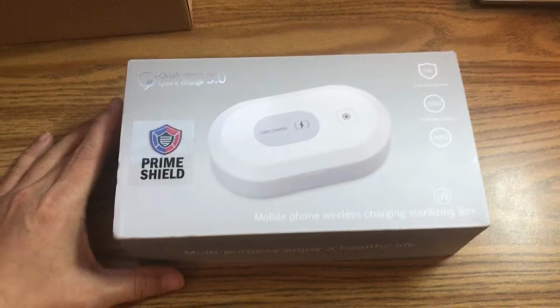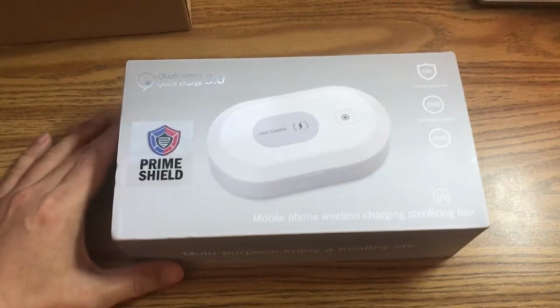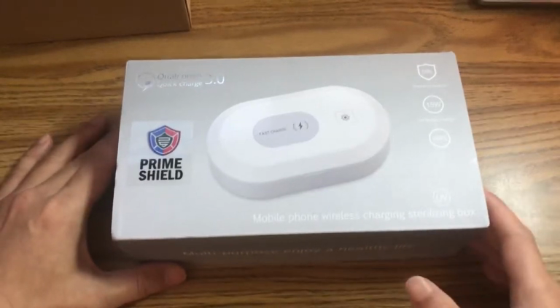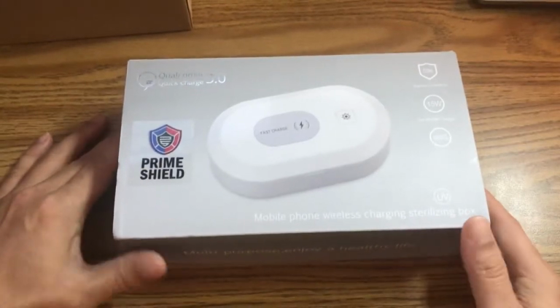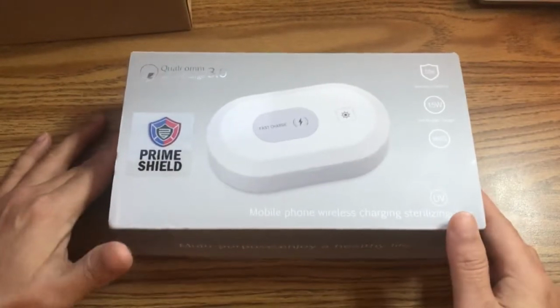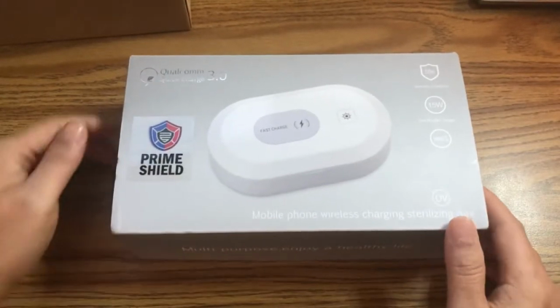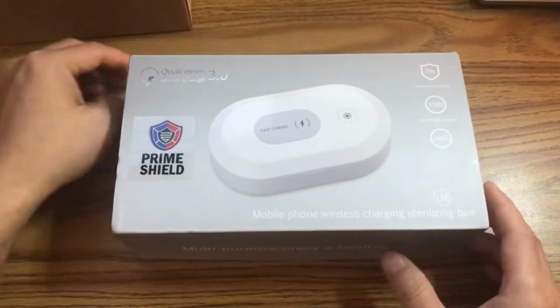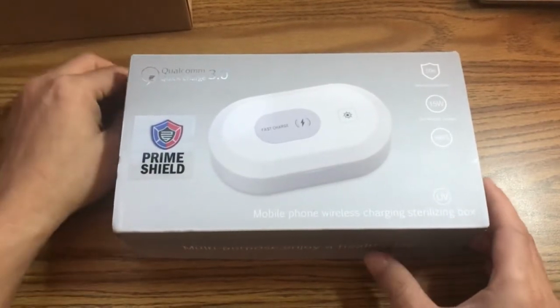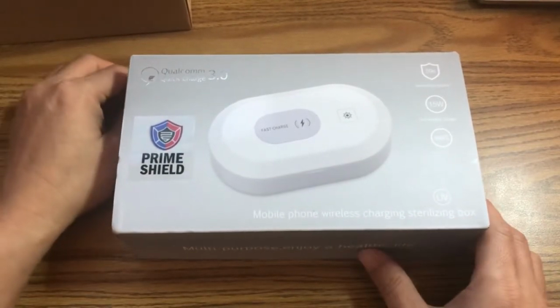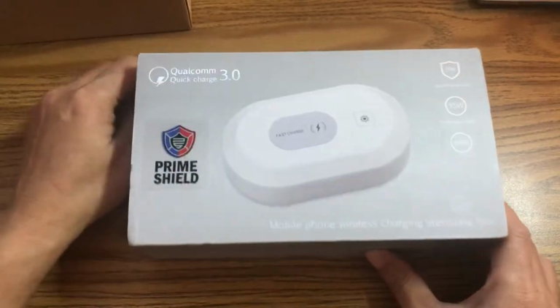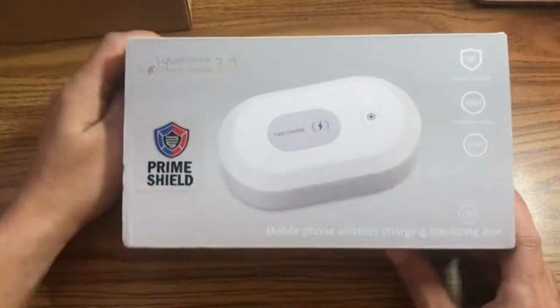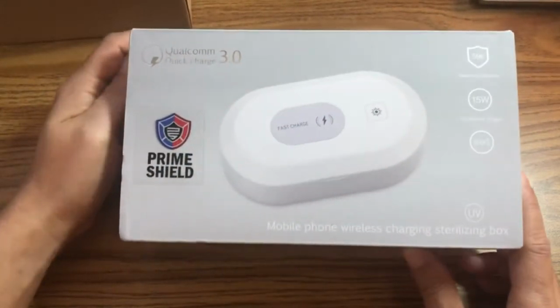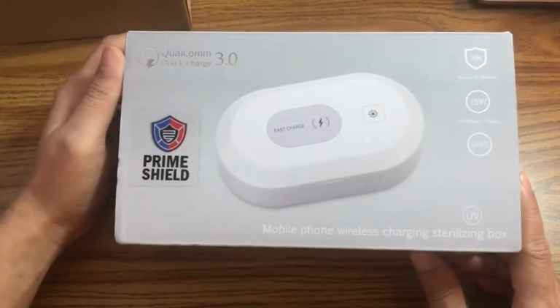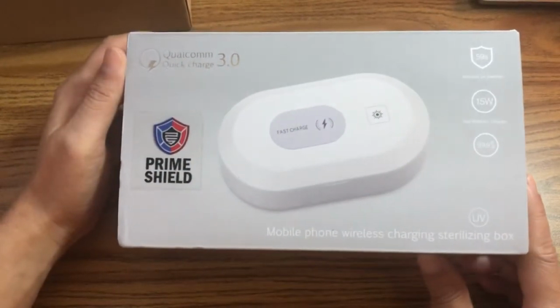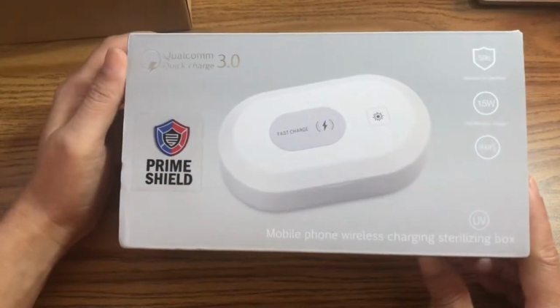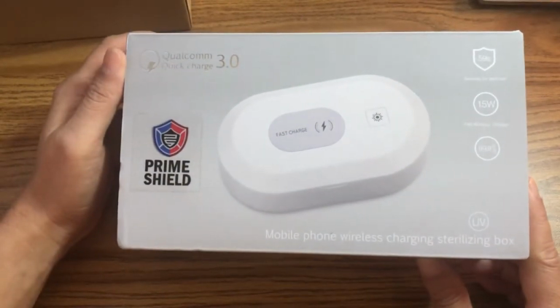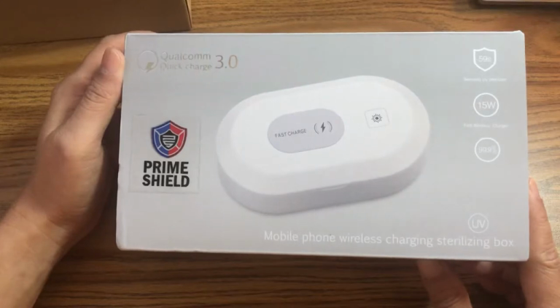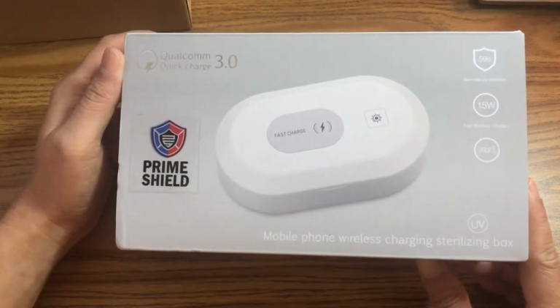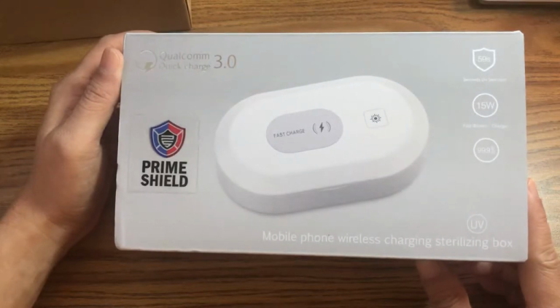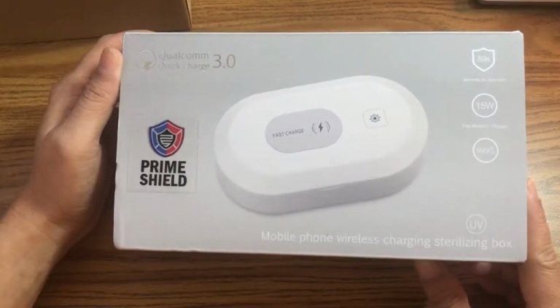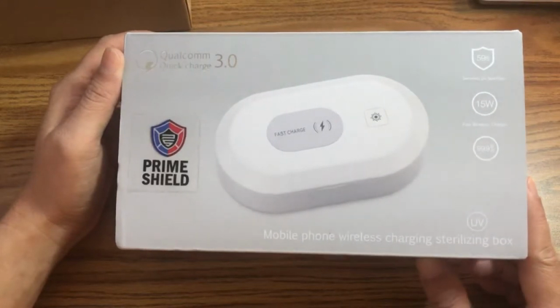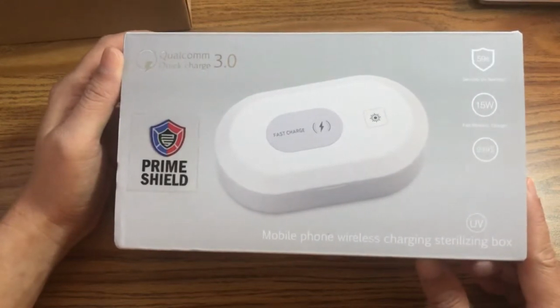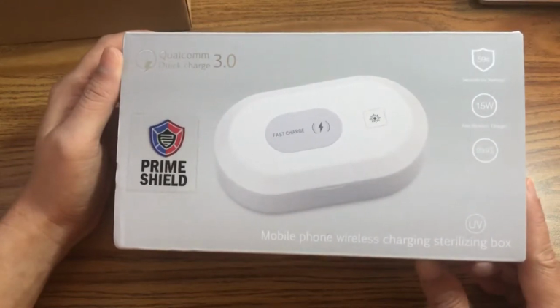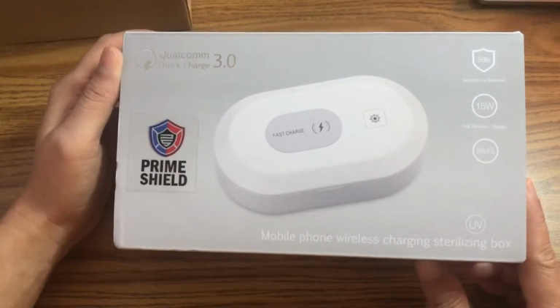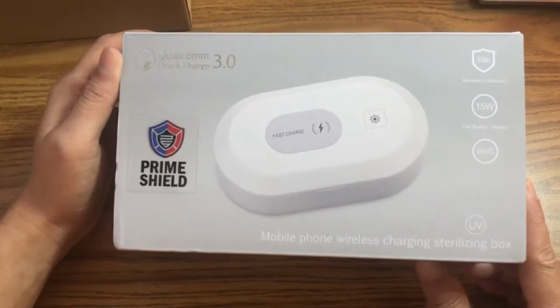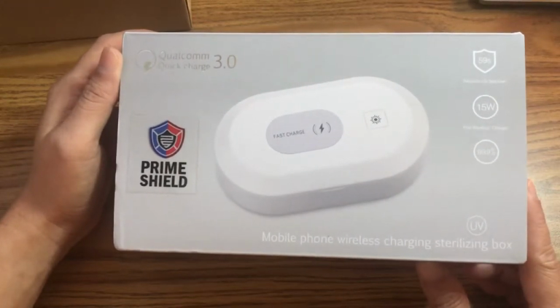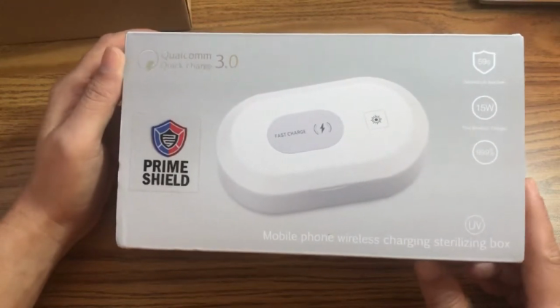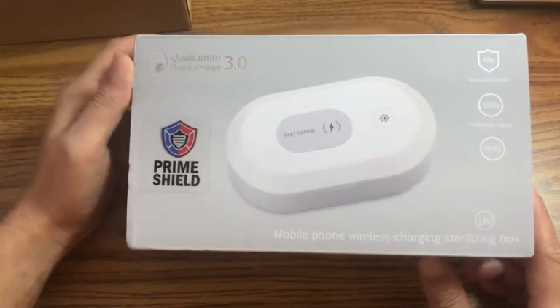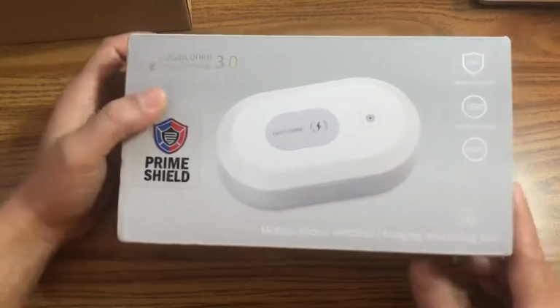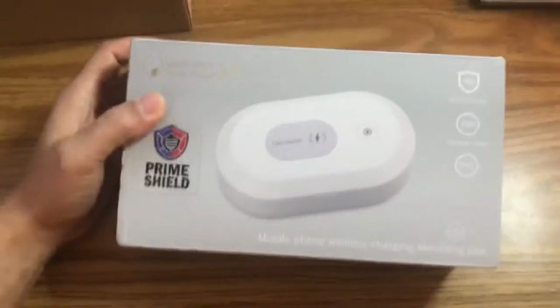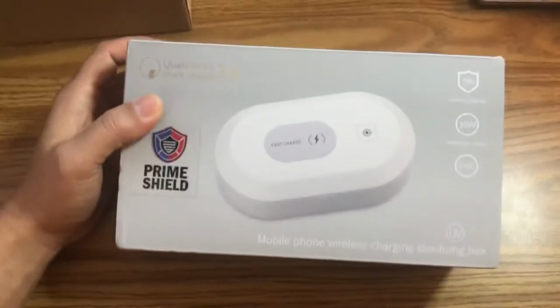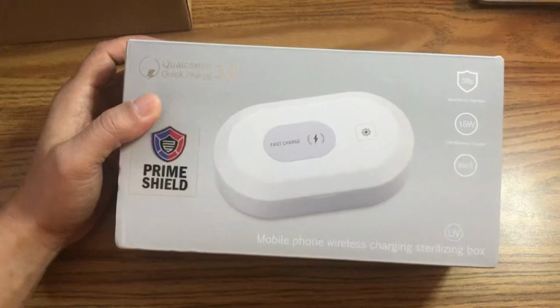Hey, how's it going YouTube! Today we are unboxing a mobile phone wireless charging sterilizing box. I think I did a video previously on one — I'm not sure if I uploaded it yet.